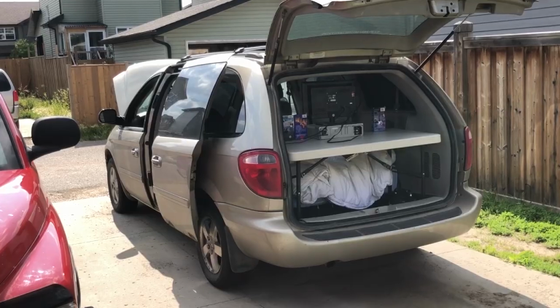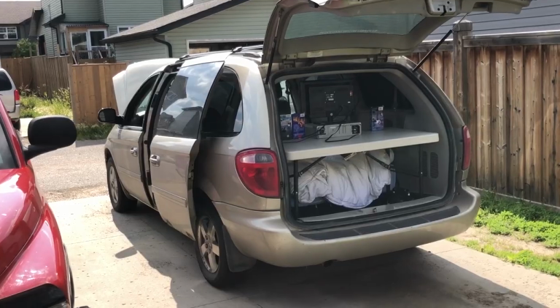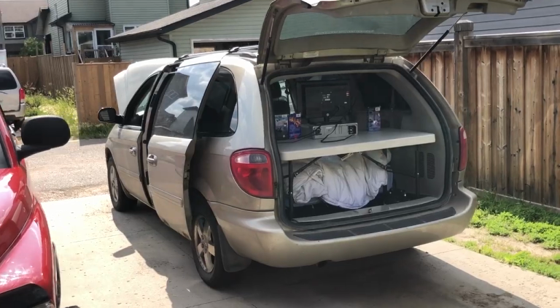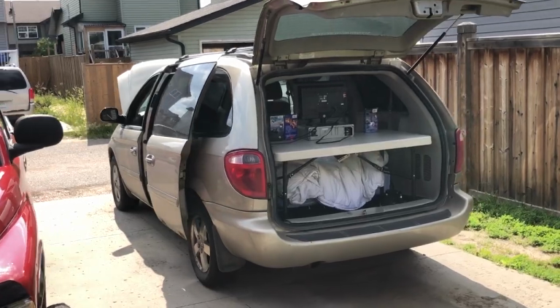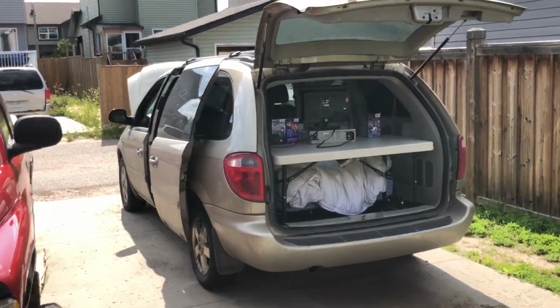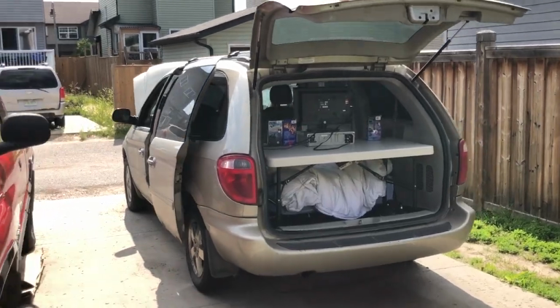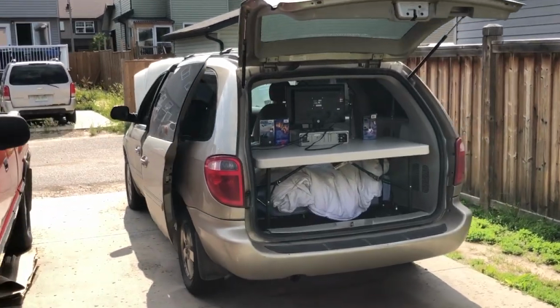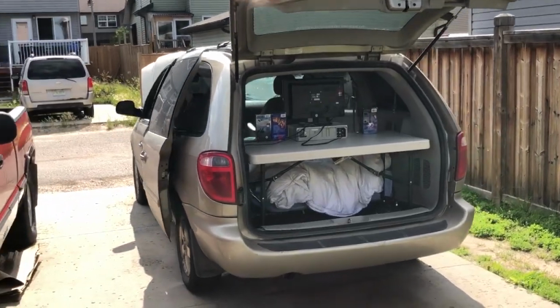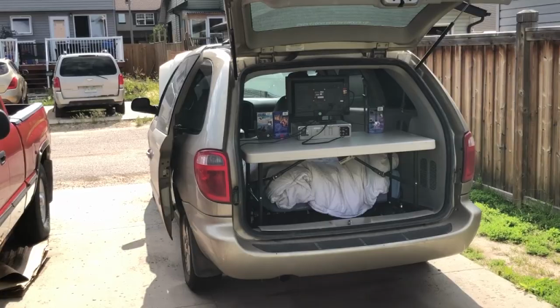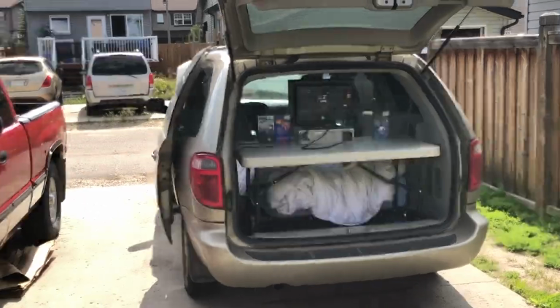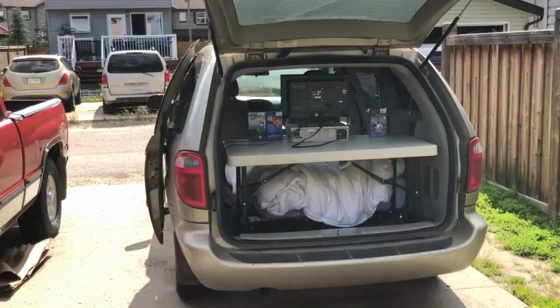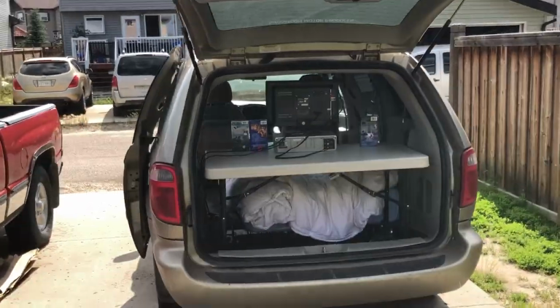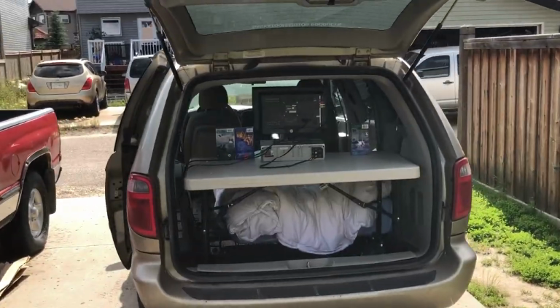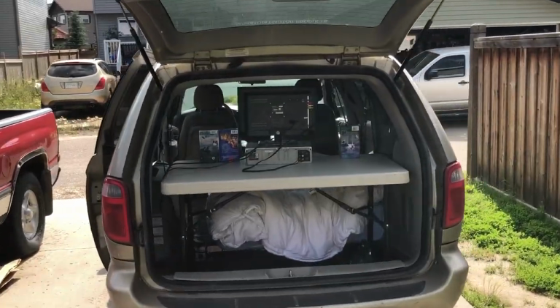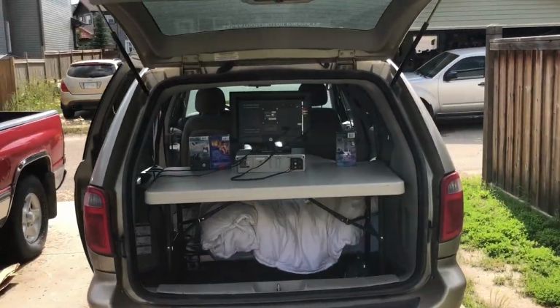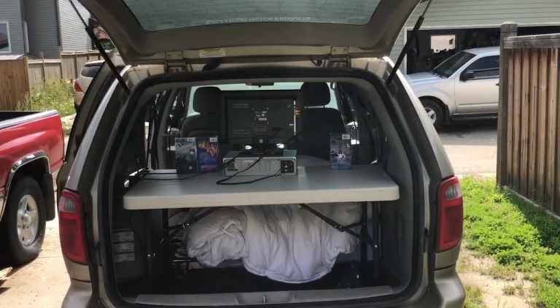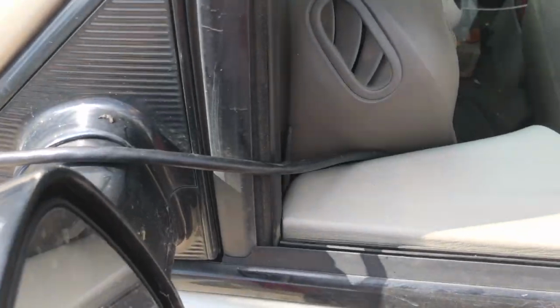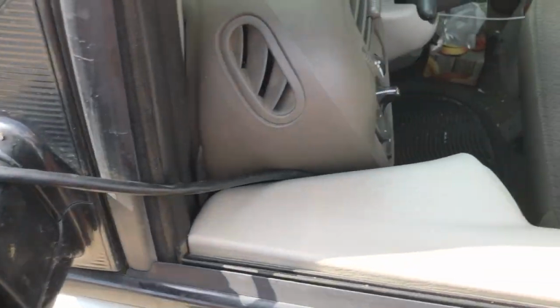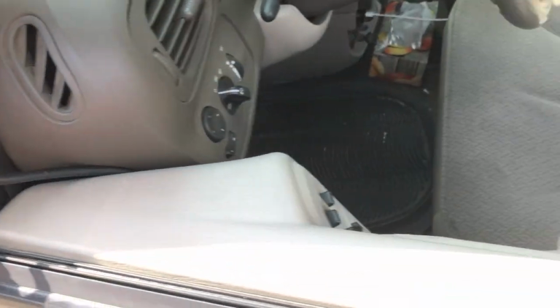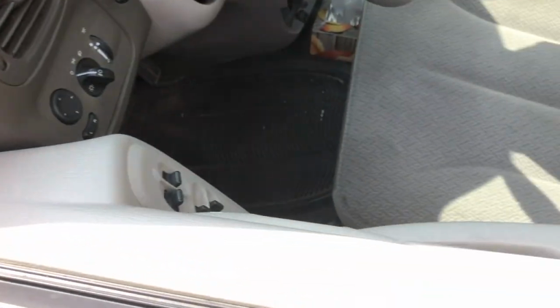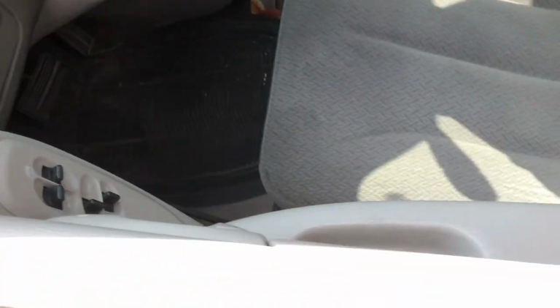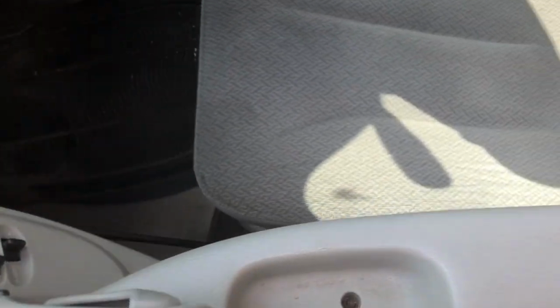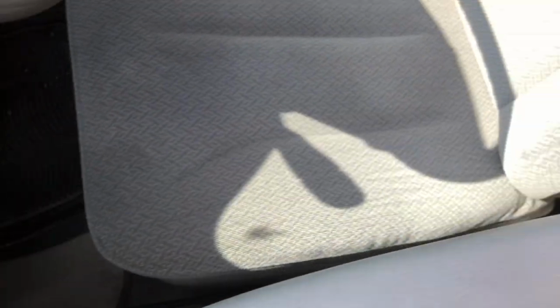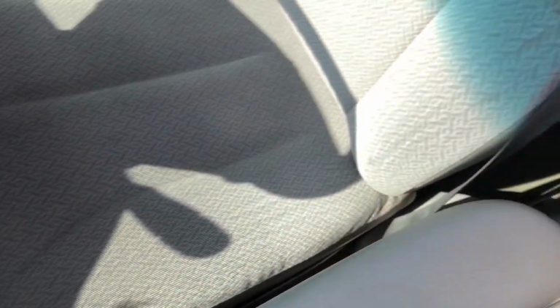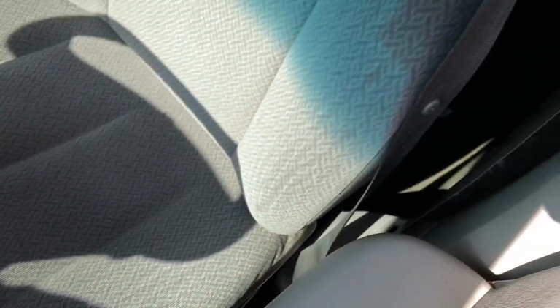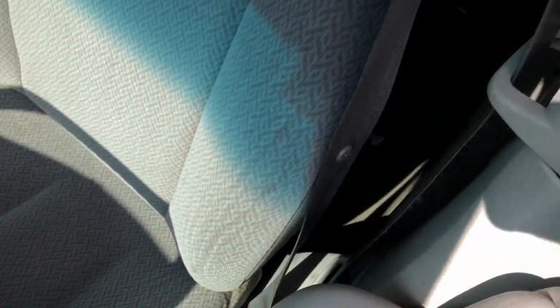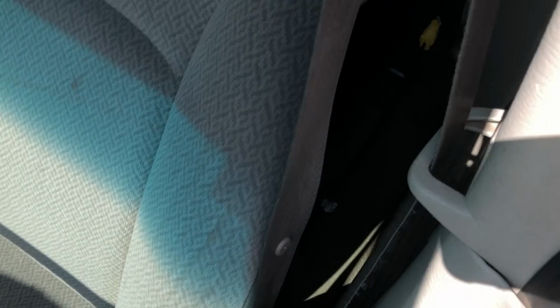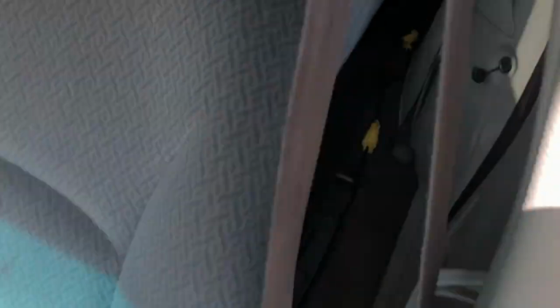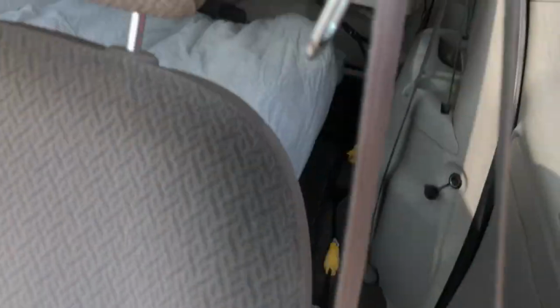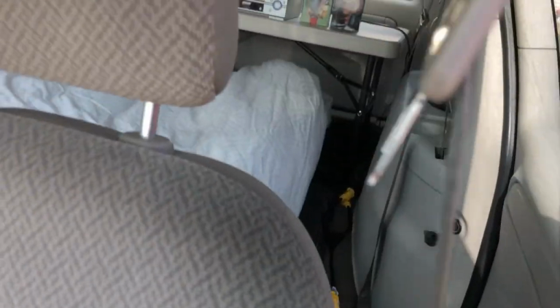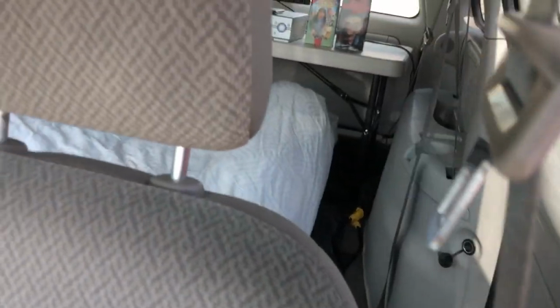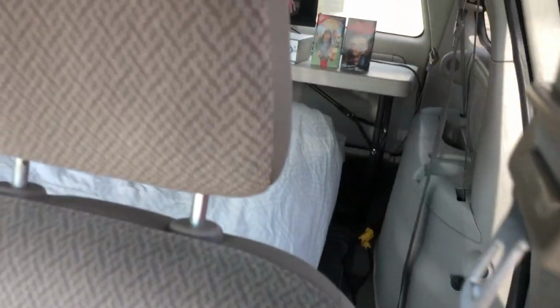I'm a tall guy, so the height was just perfect for my feet to go under the table. For AC, we had a power site, so I just plugged in using a long extension cord.